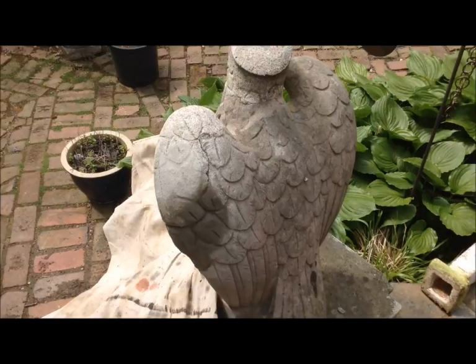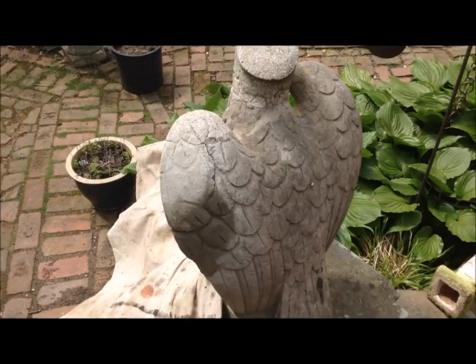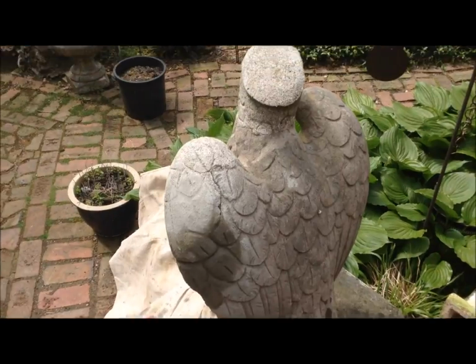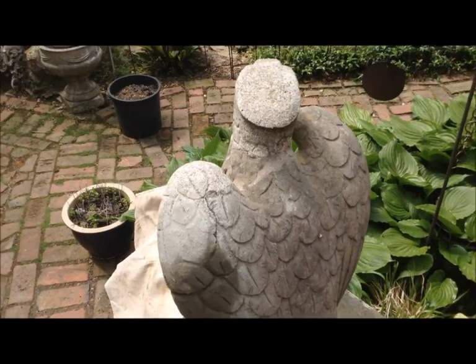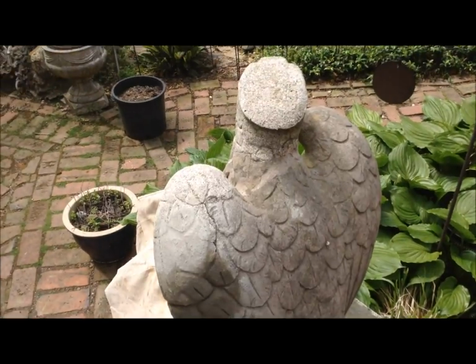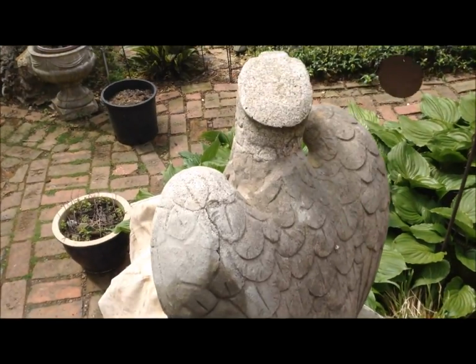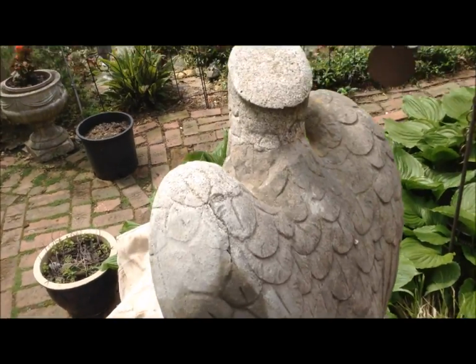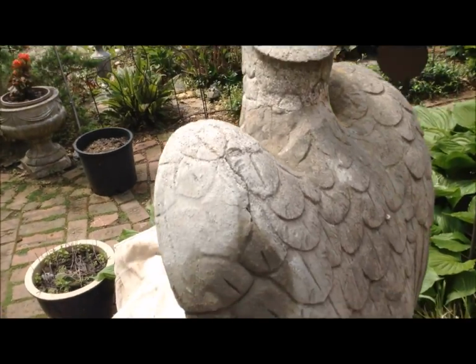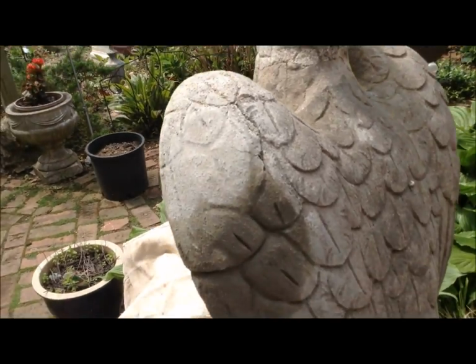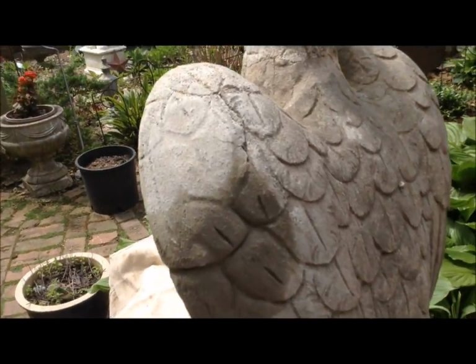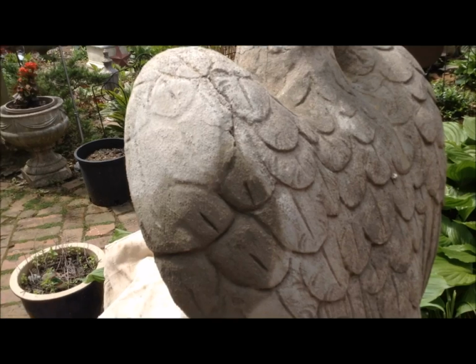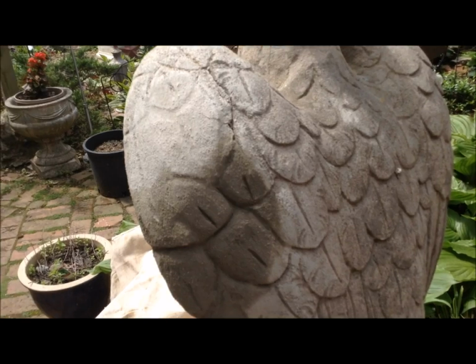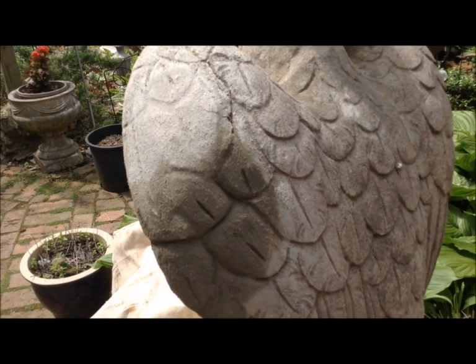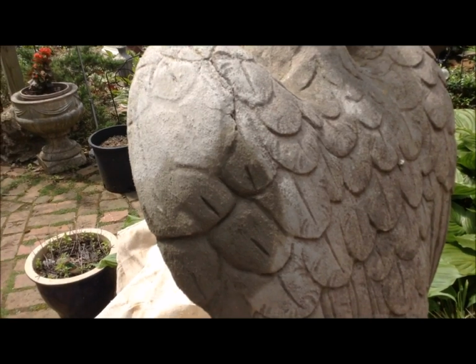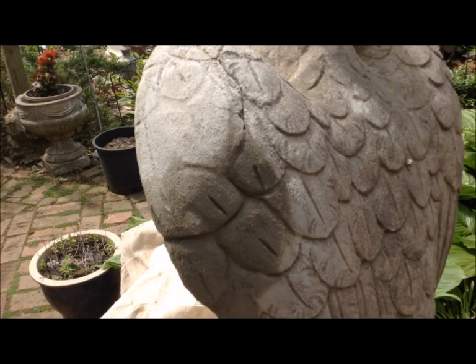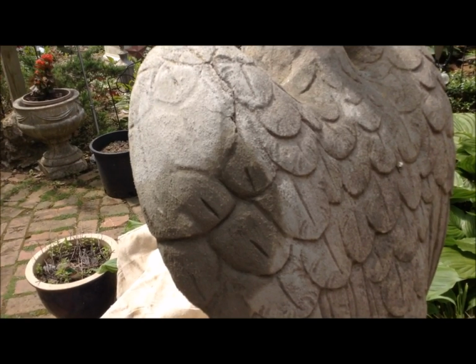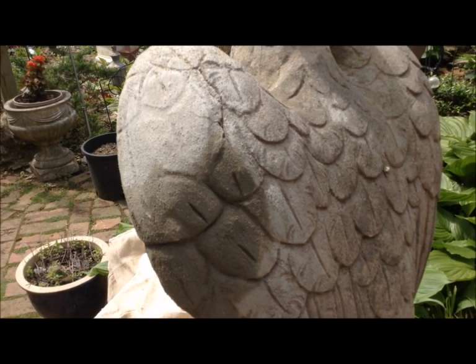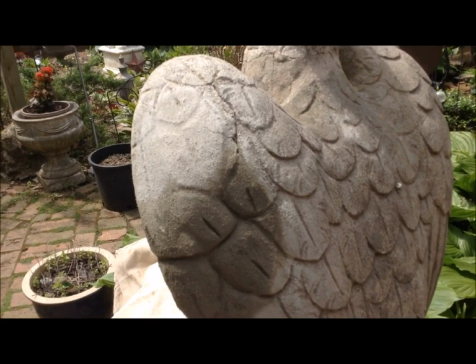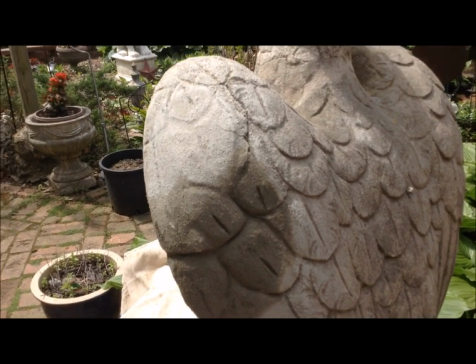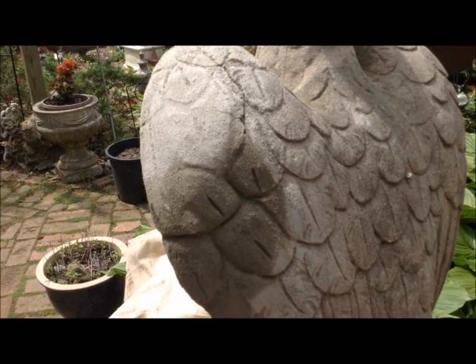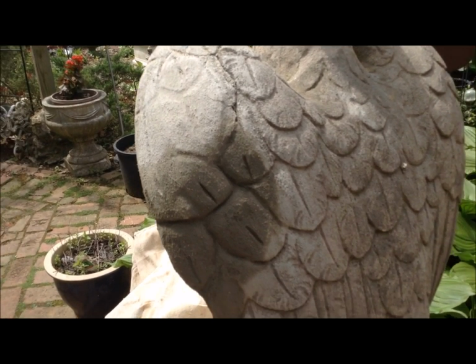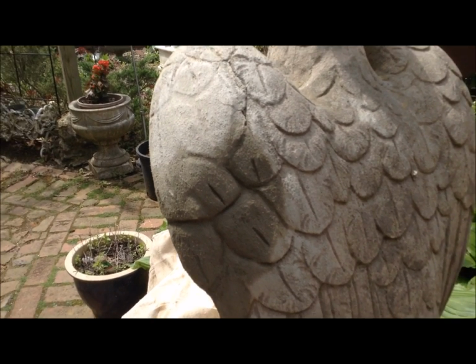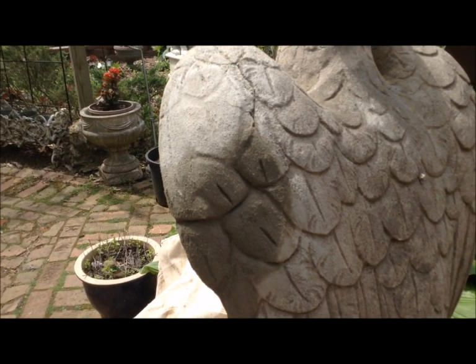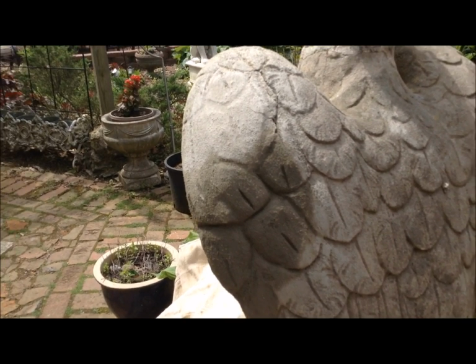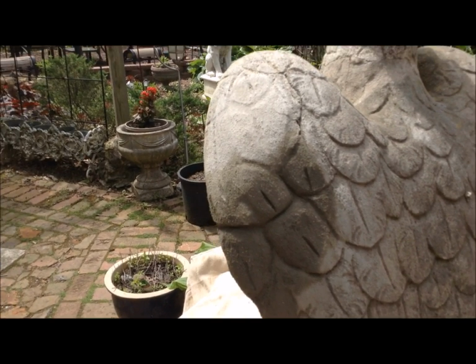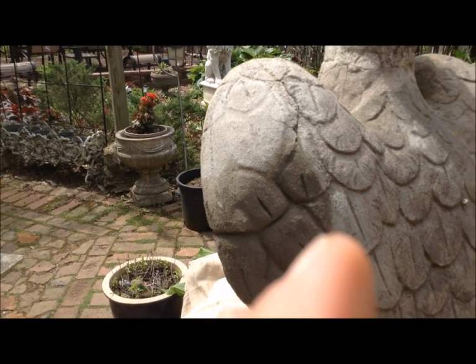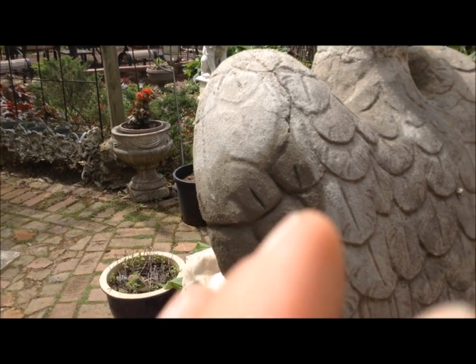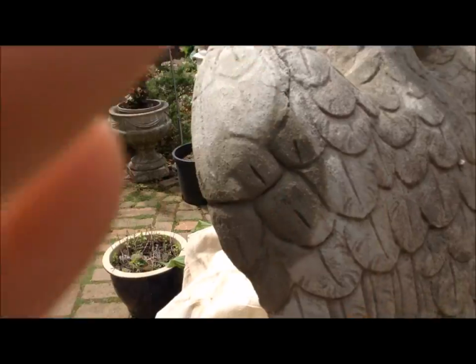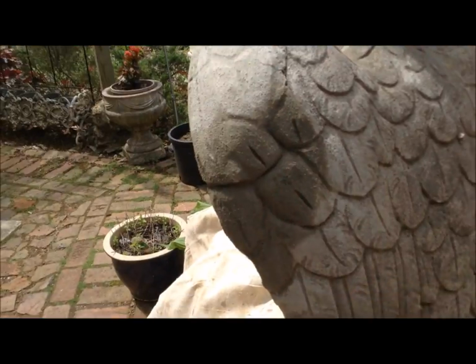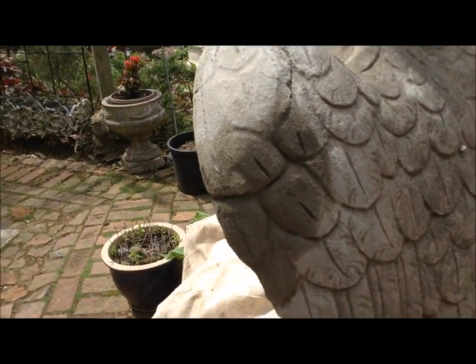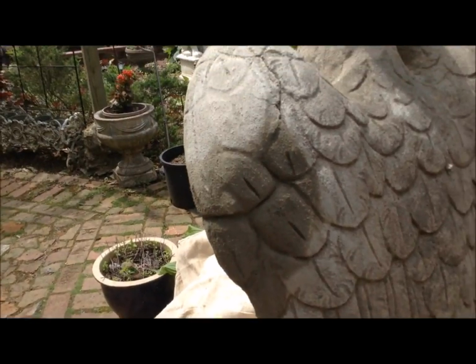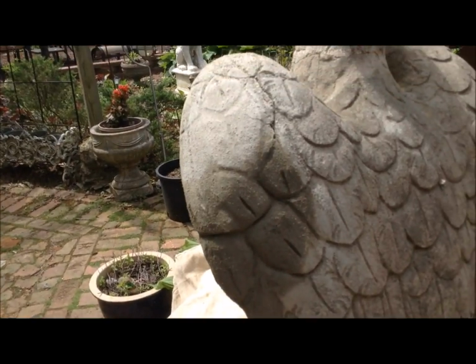My camera died out halfway through the repair, but that's what it looks like finished.